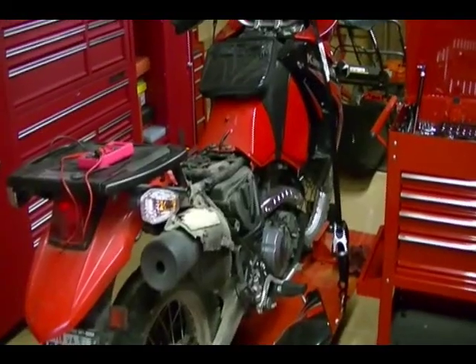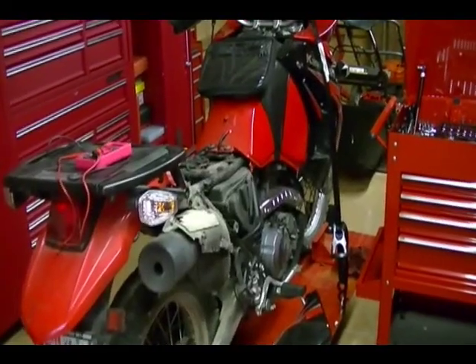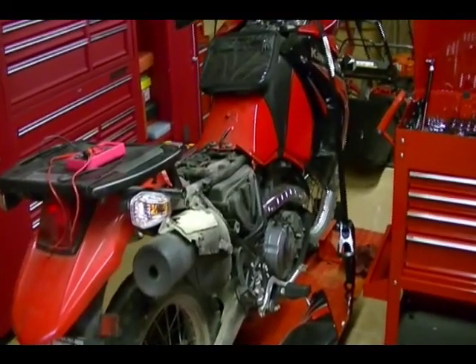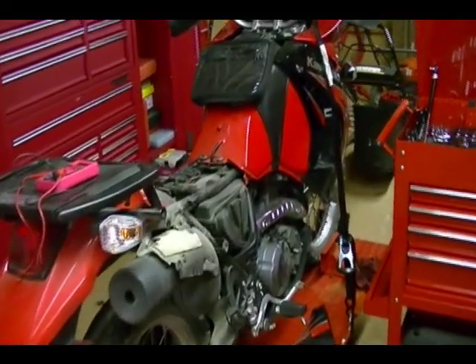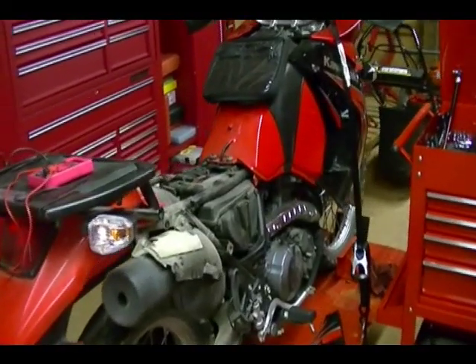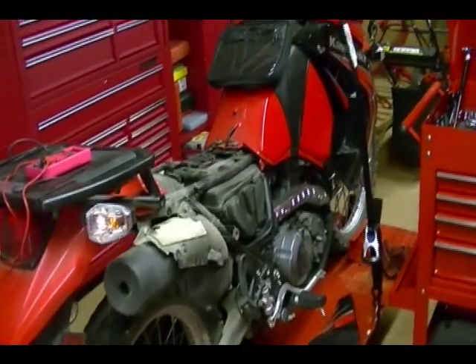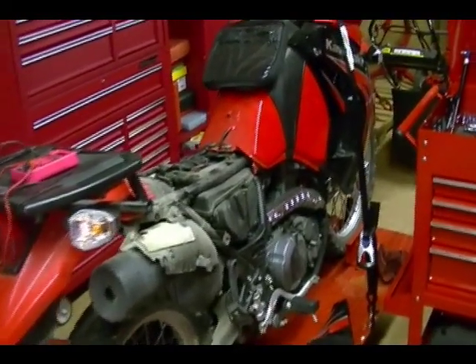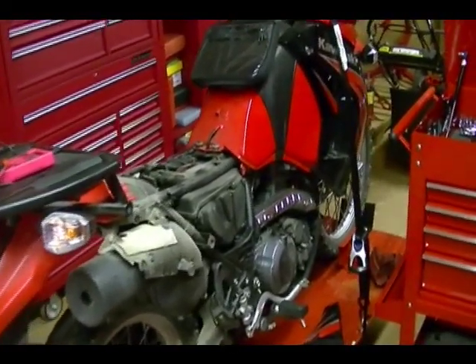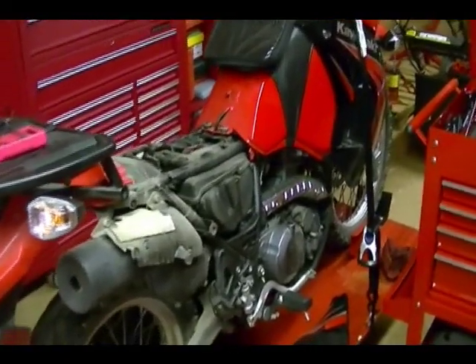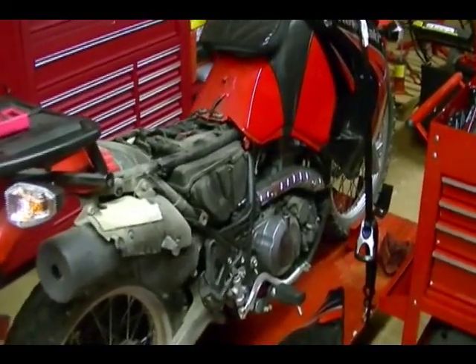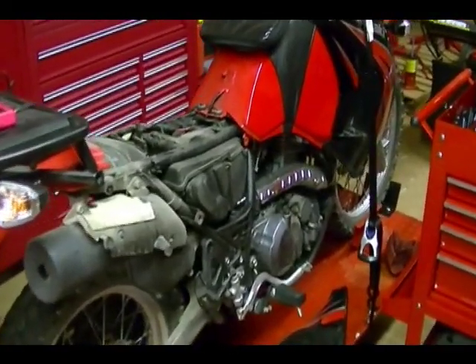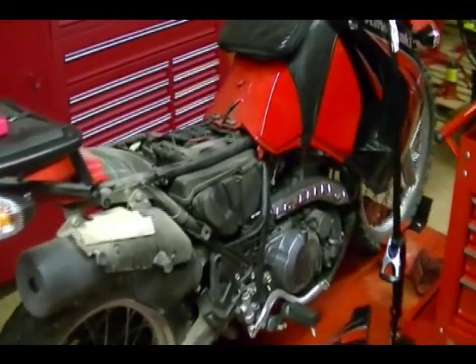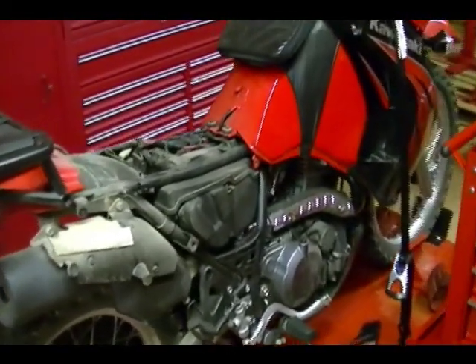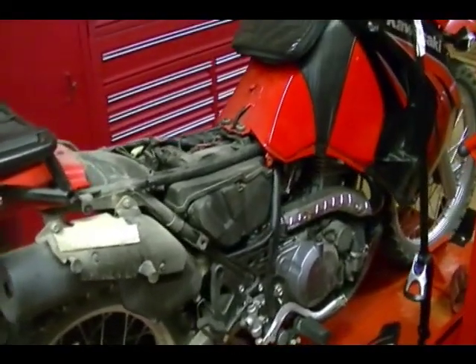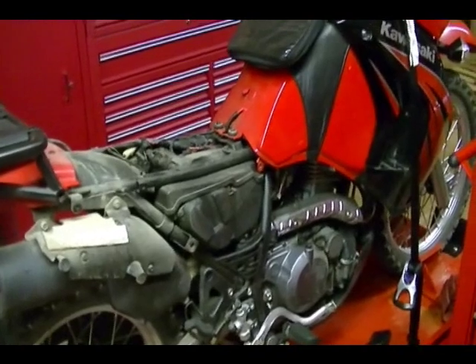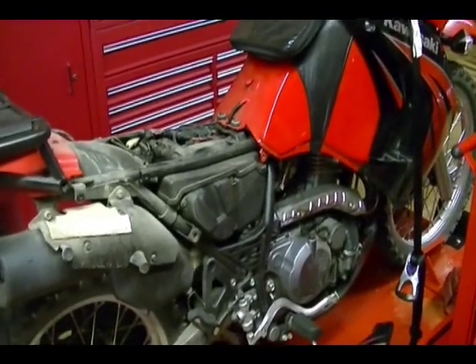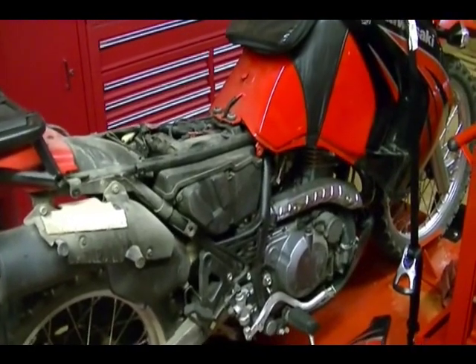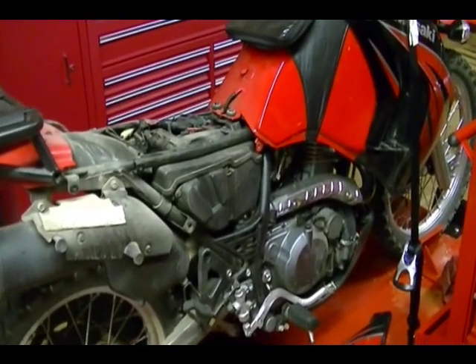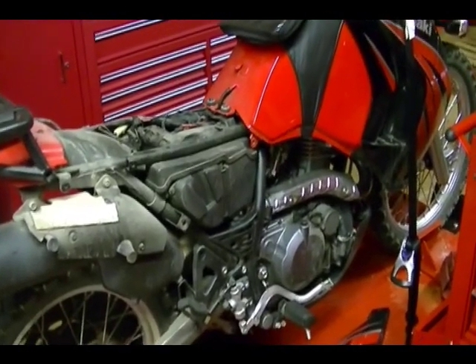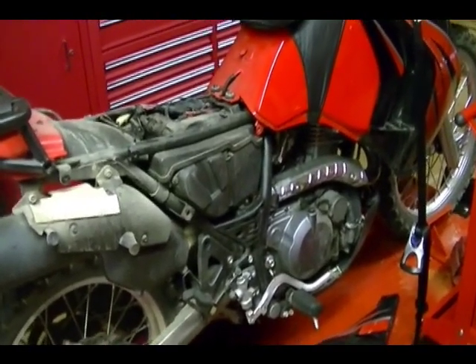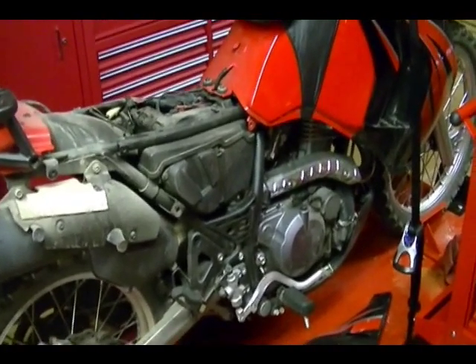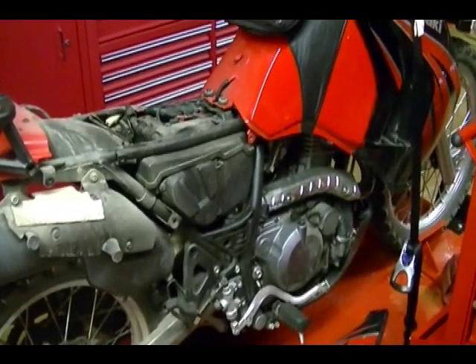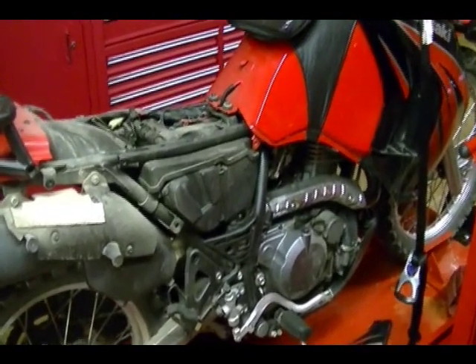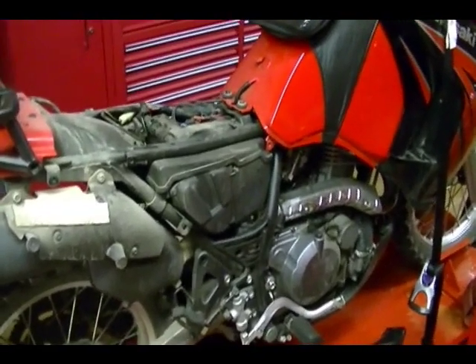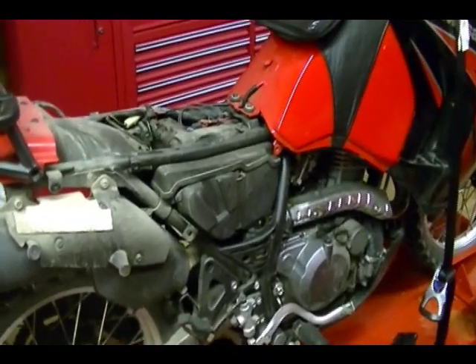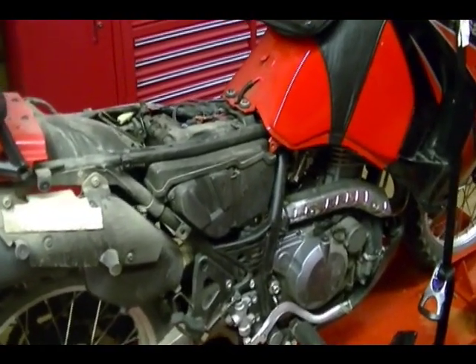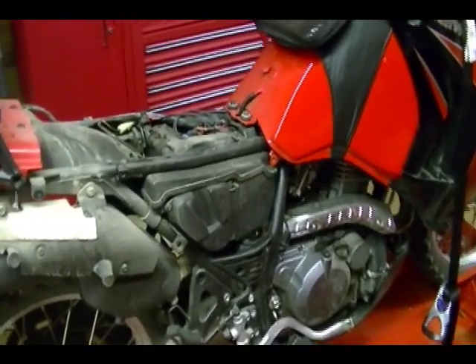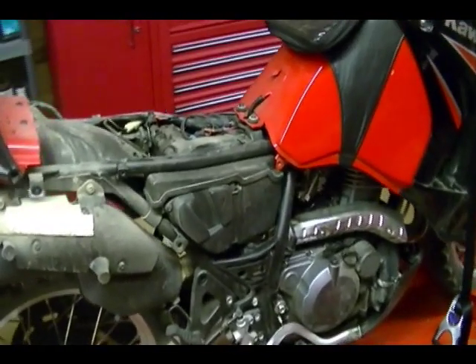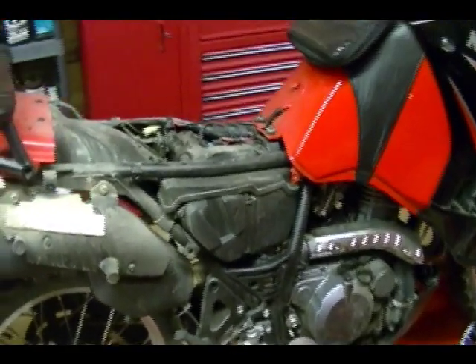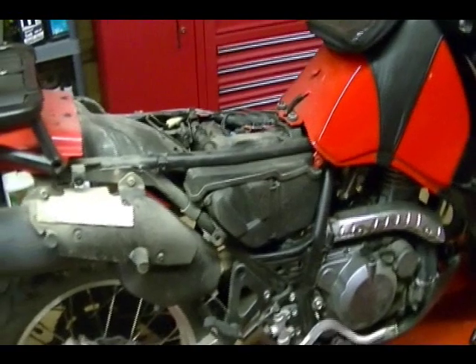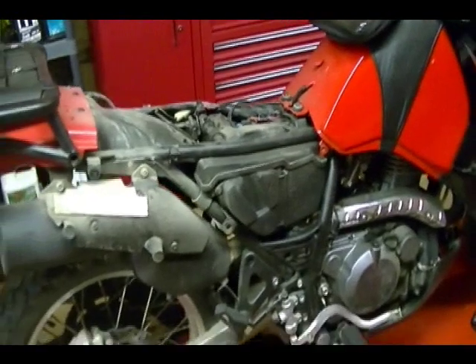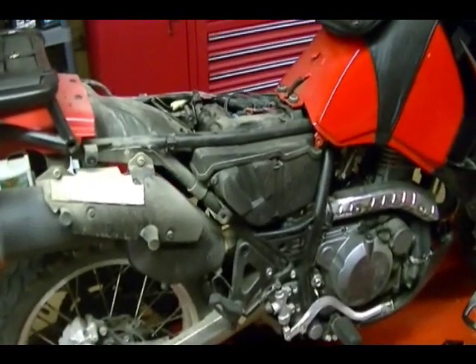In this video I'm going to show you how to check the charging system output on a 2009 Kawasaki KLR650. First thing you need to do is warm this bike up, get it to operating temperature.